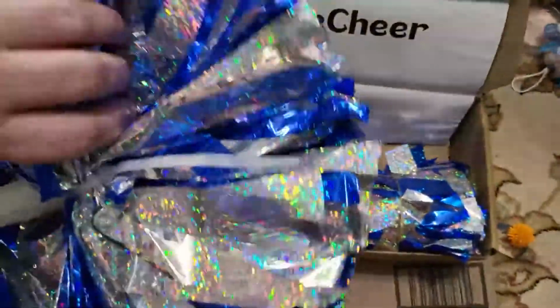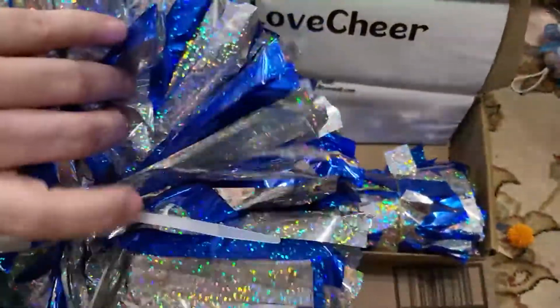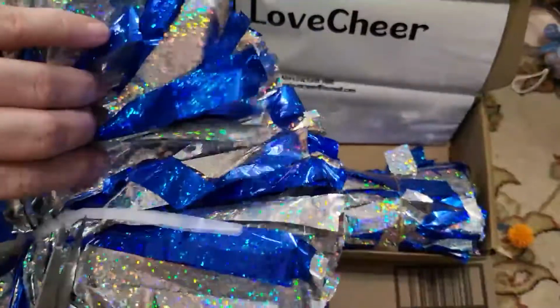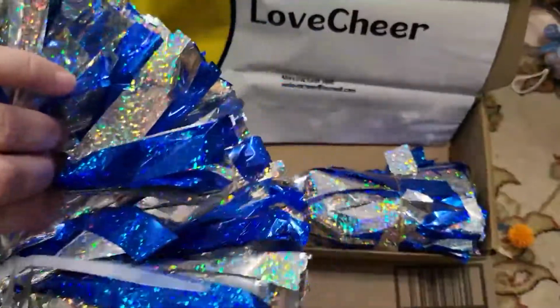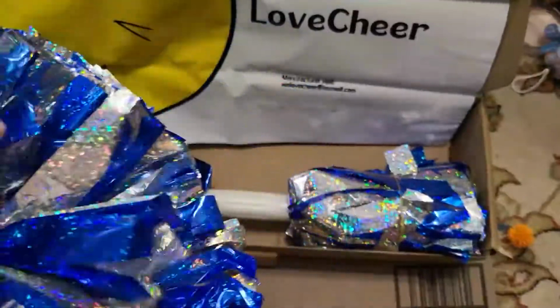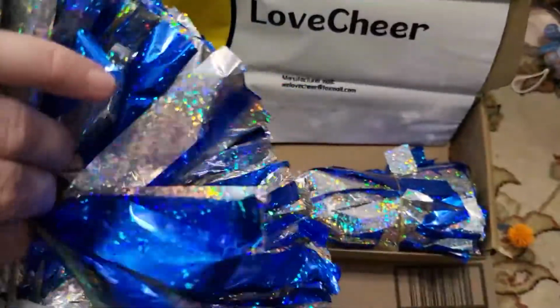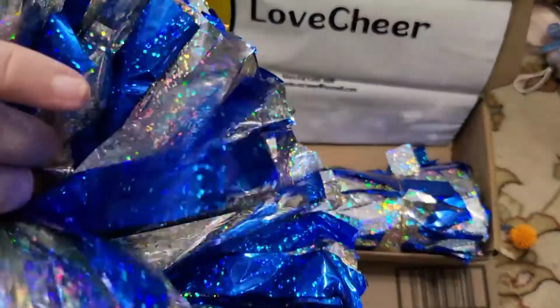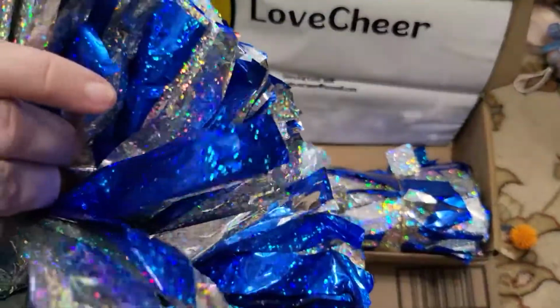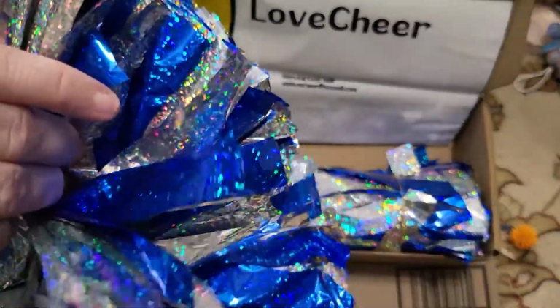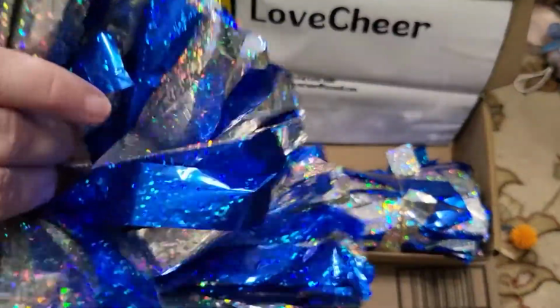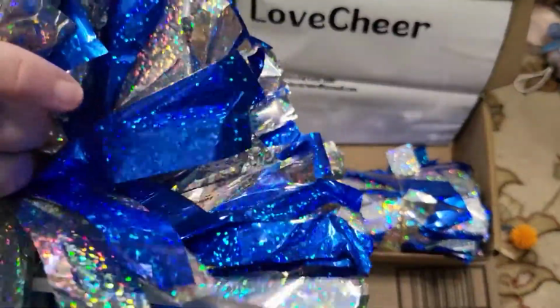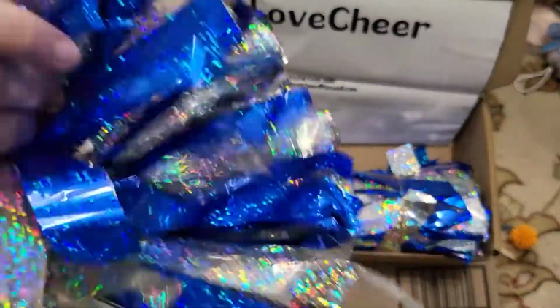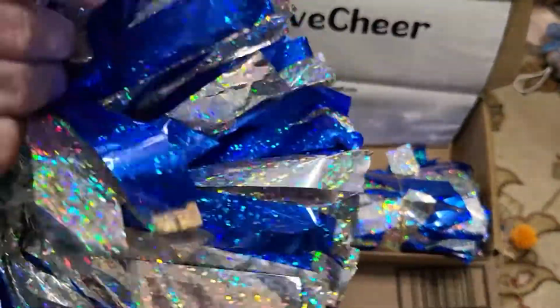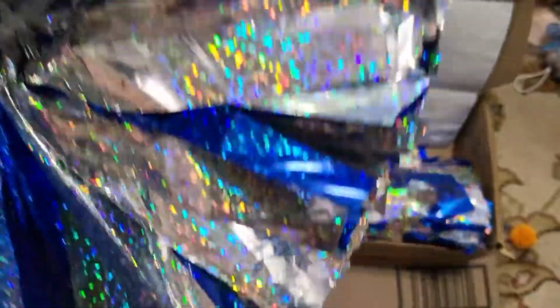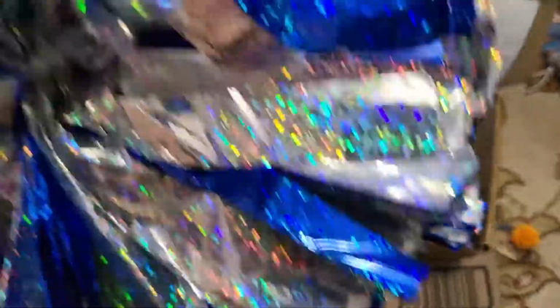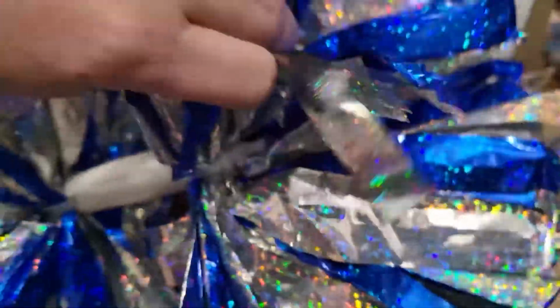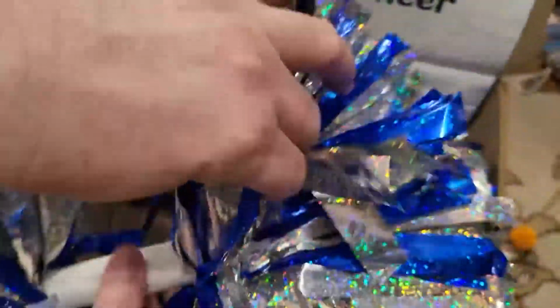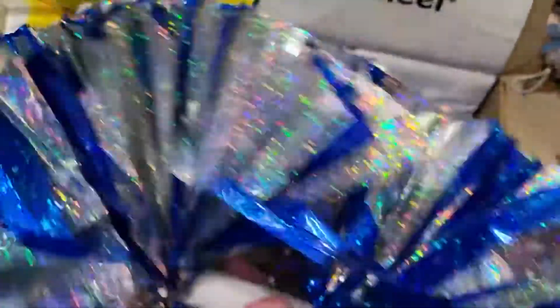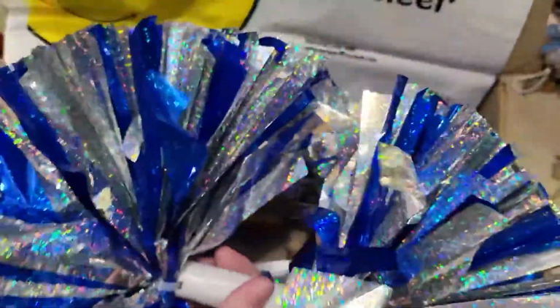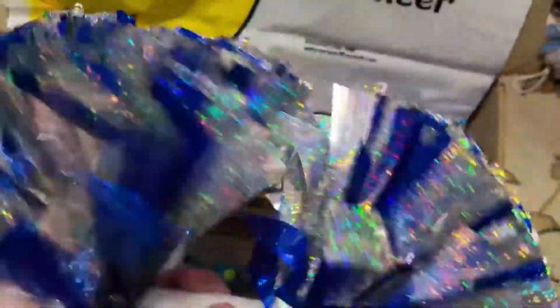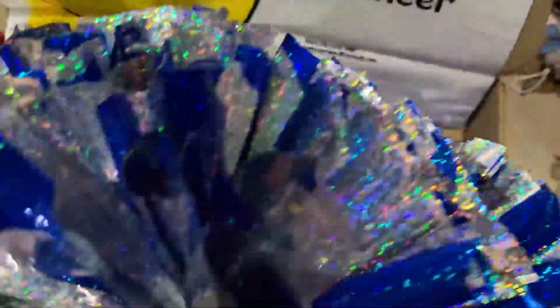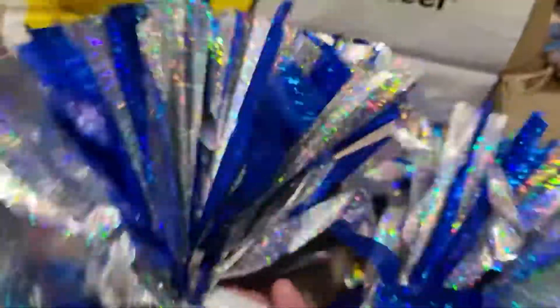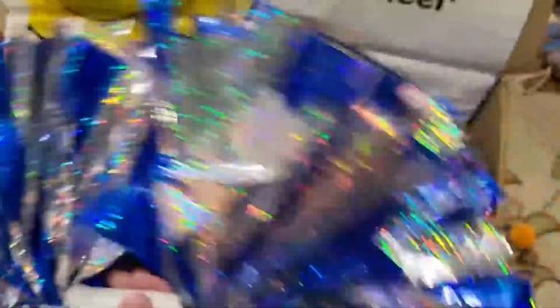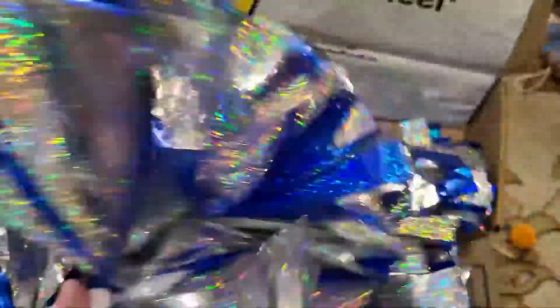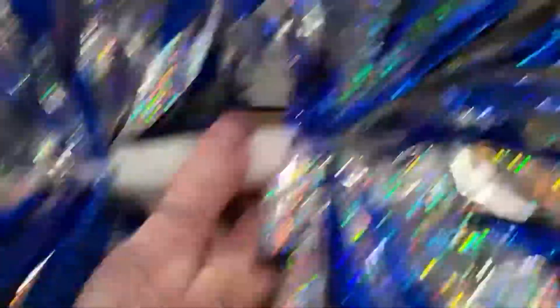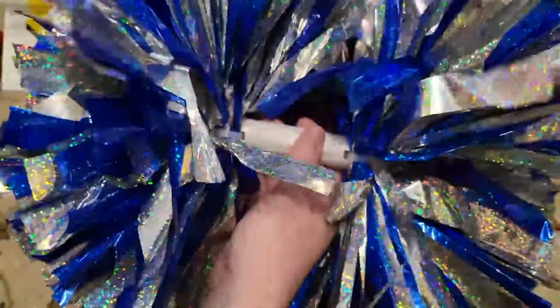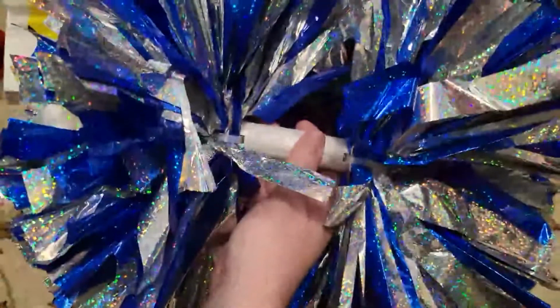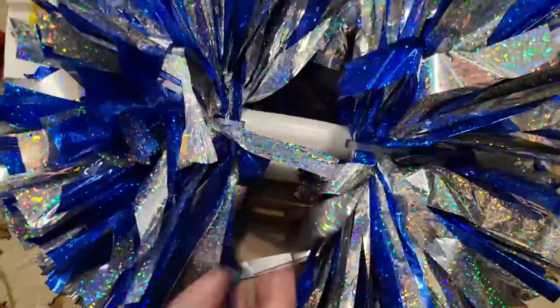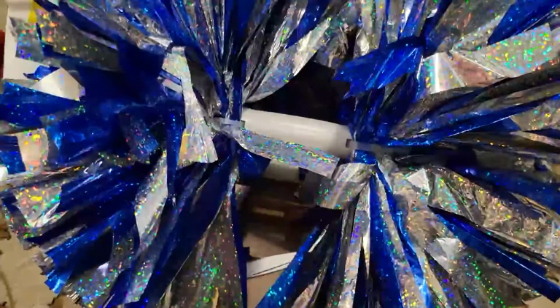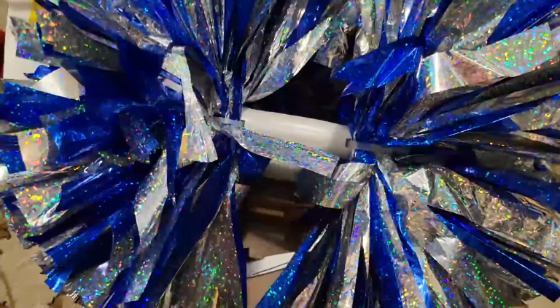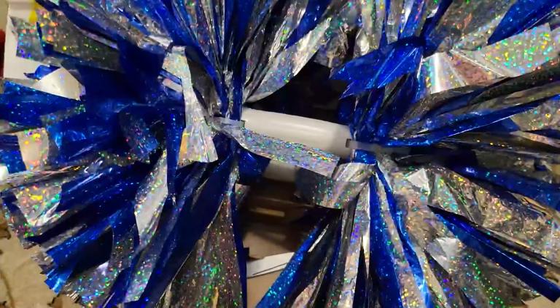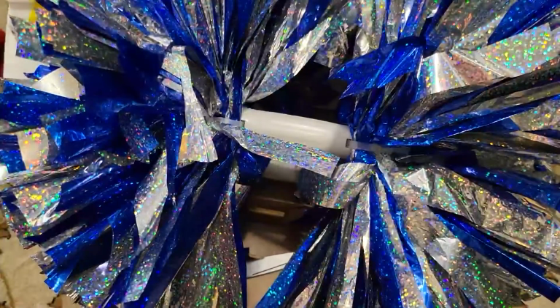Anyway, this is great for kids that are interested in cheer, or also my daughter does dance team and they do a pom-pom routine. So lots of uses — you can also just play at home with them. There you have it, thanks for watching and hopefully you enjoyed this video.